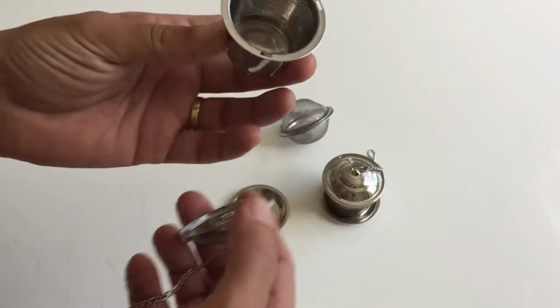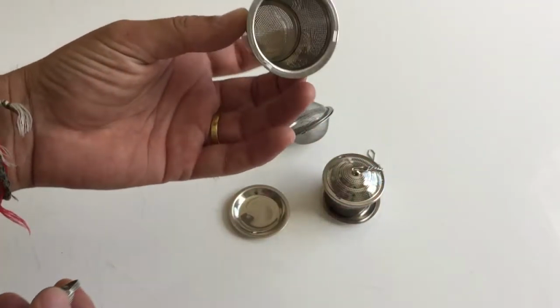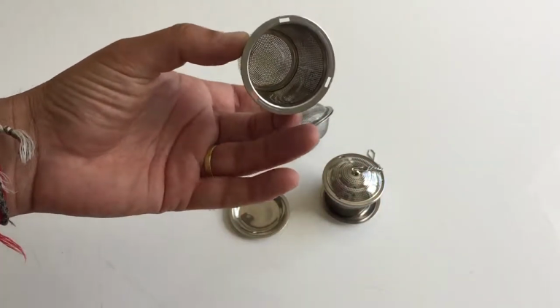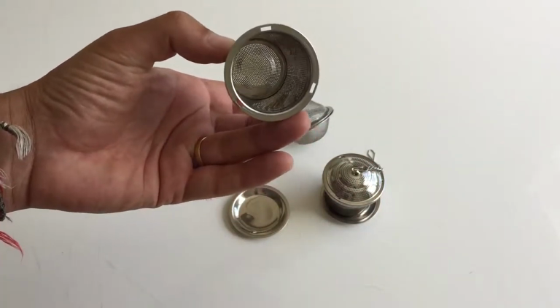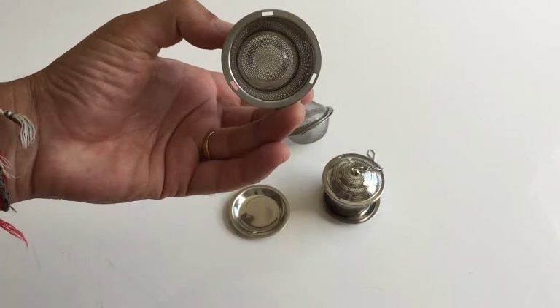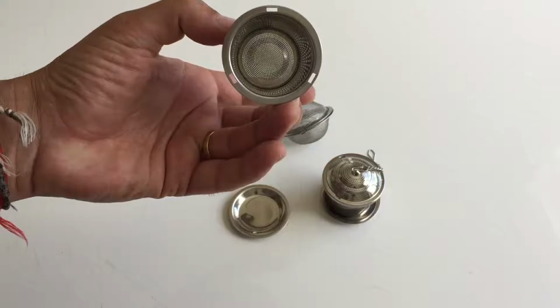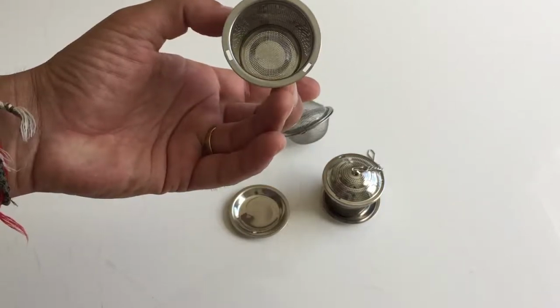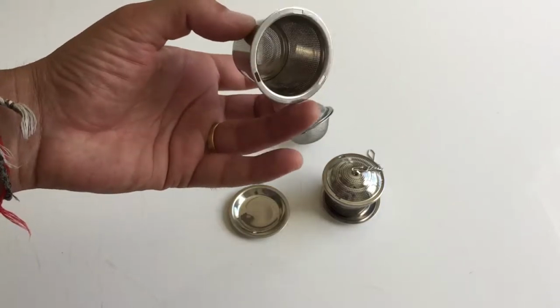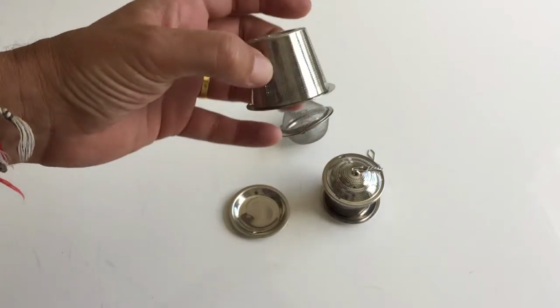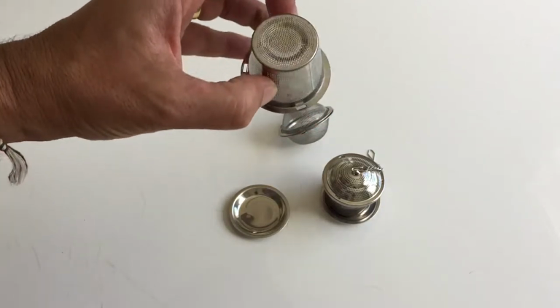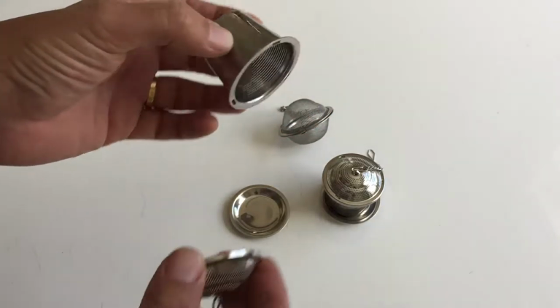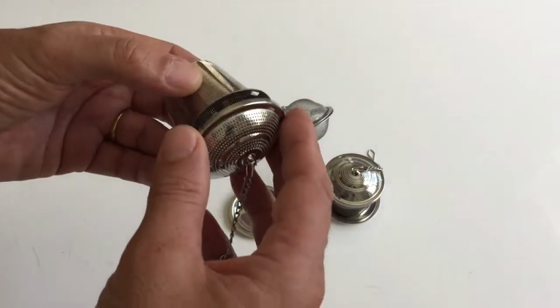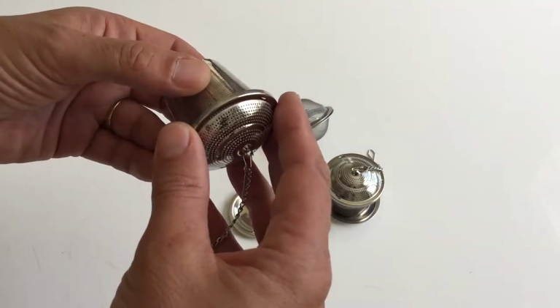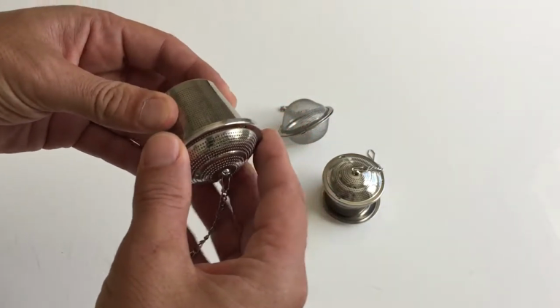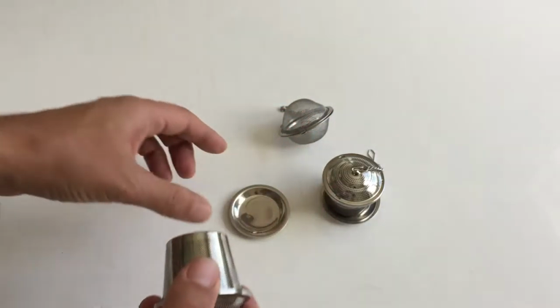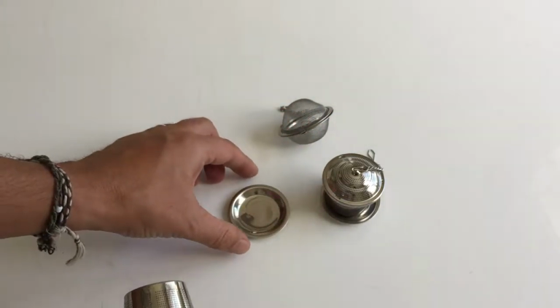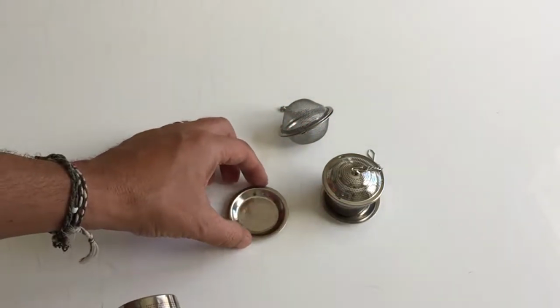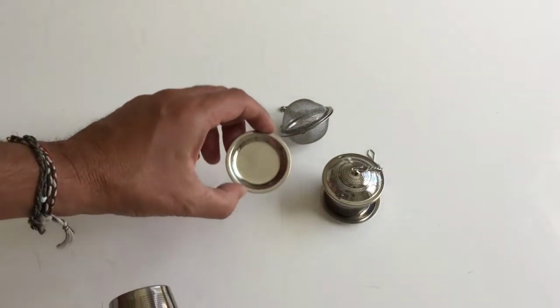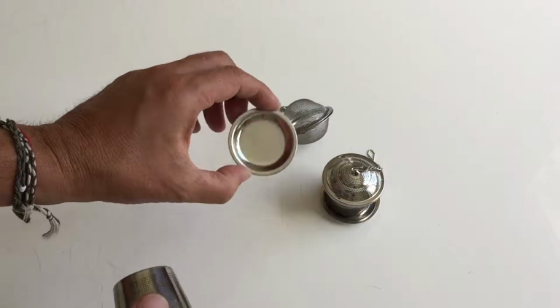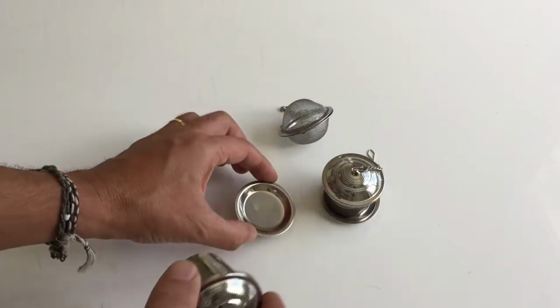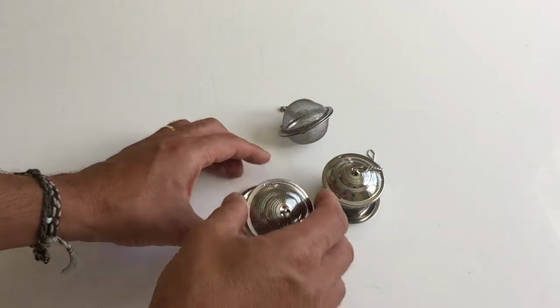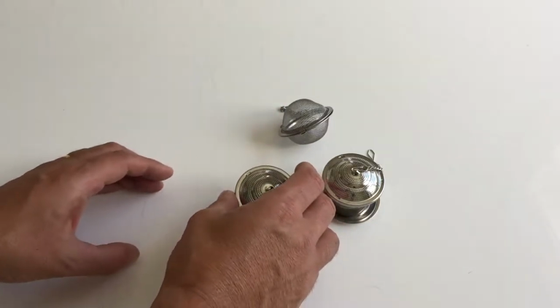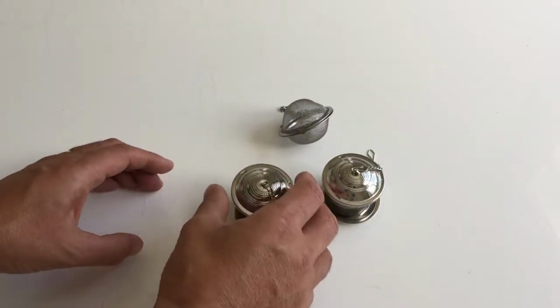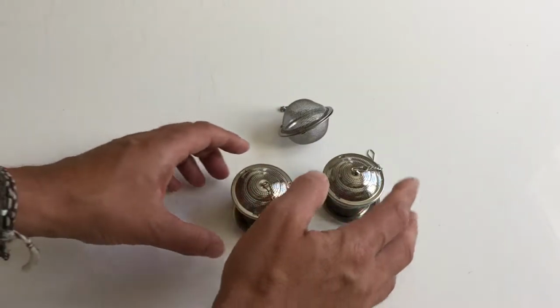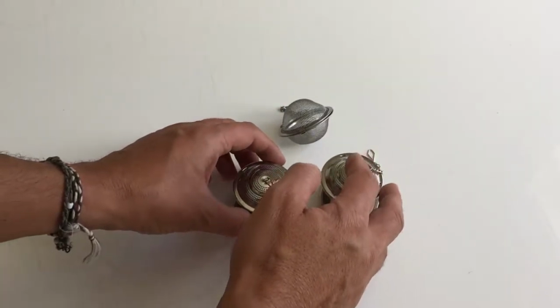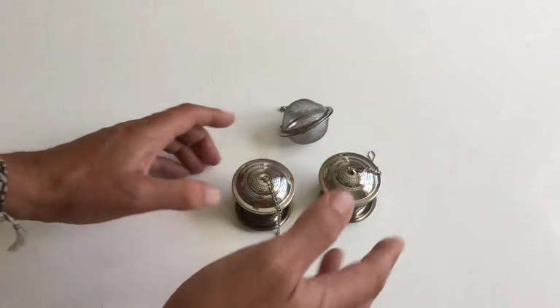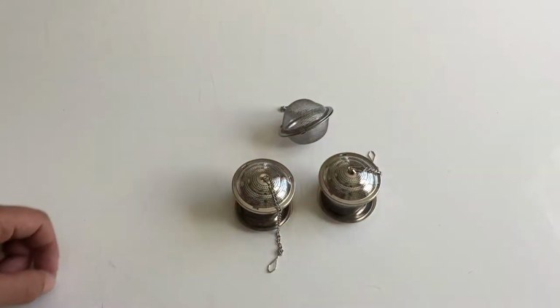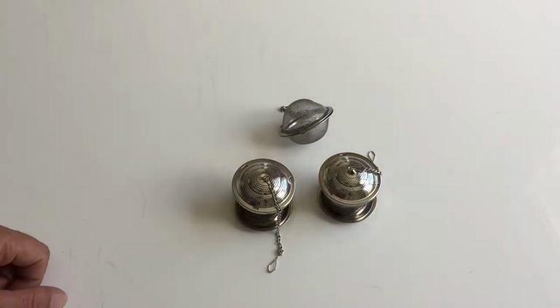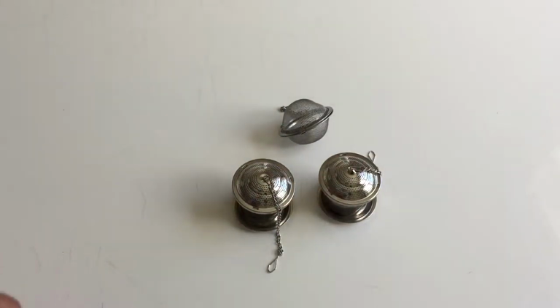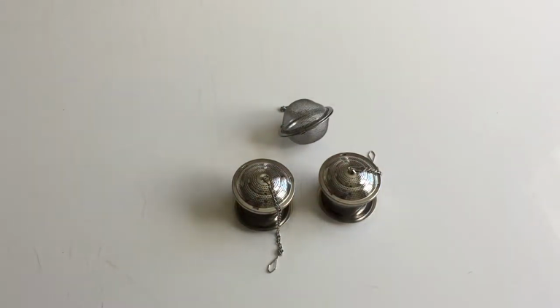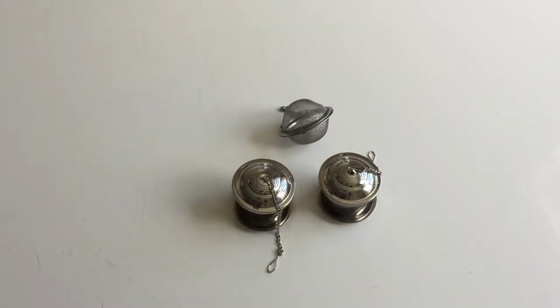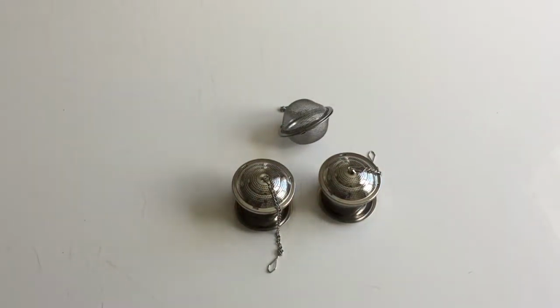Look at it — if you could see right there, the way it is built, it's very straightforward, very good. It has a drip plate, which is fantastic.